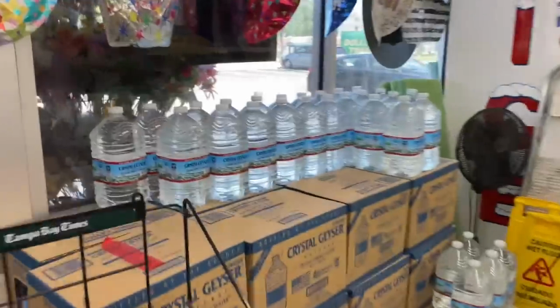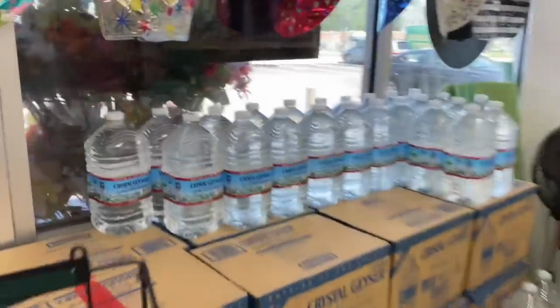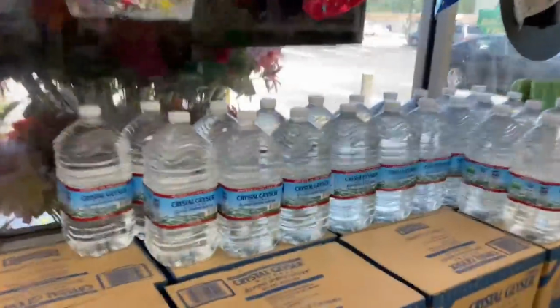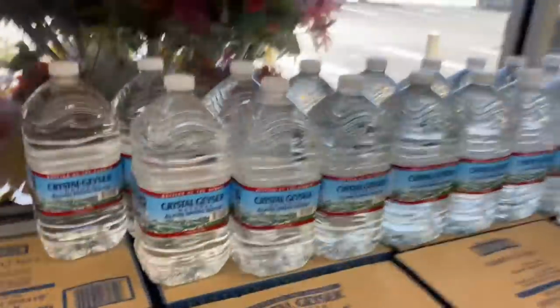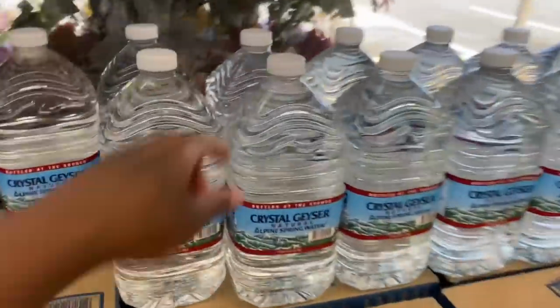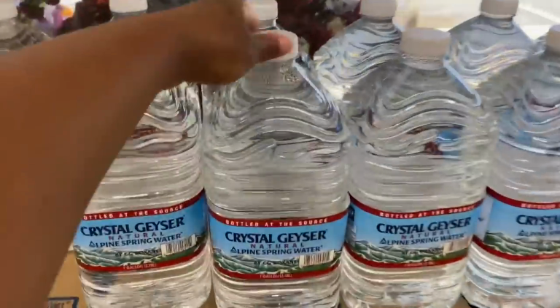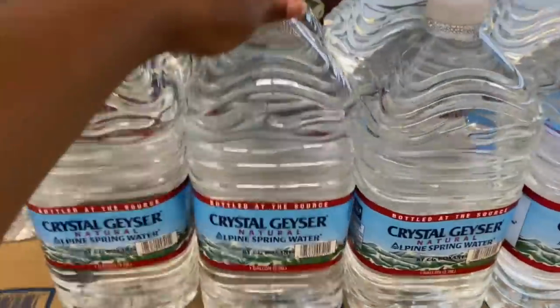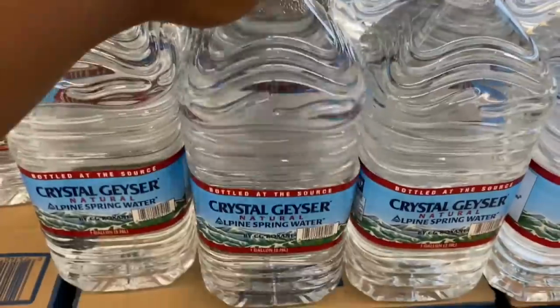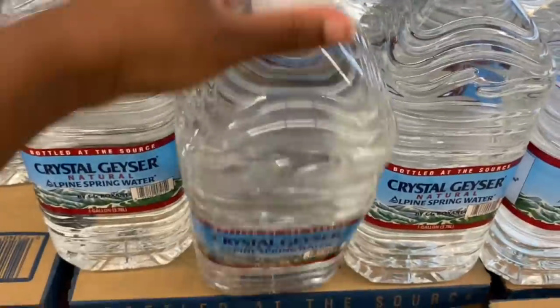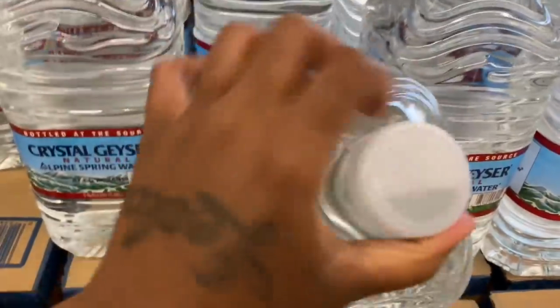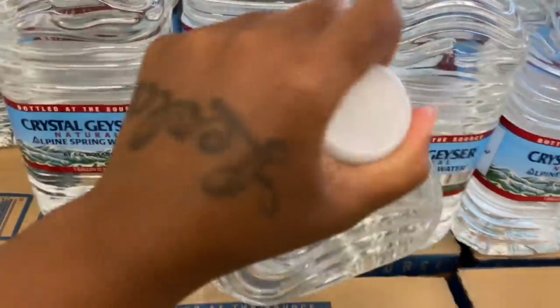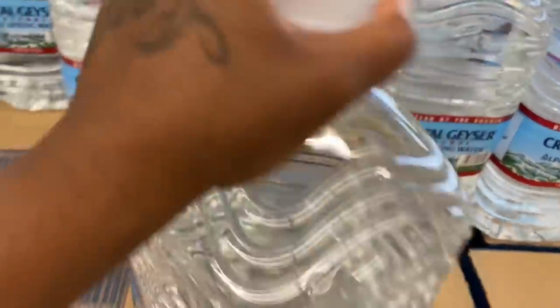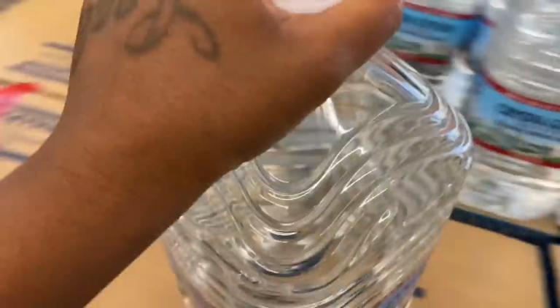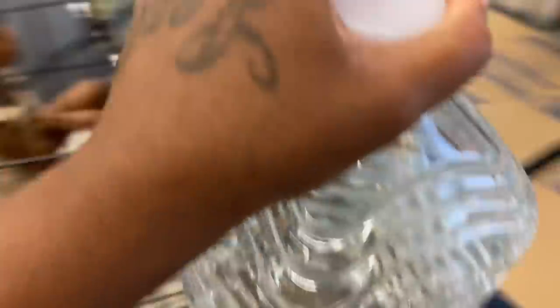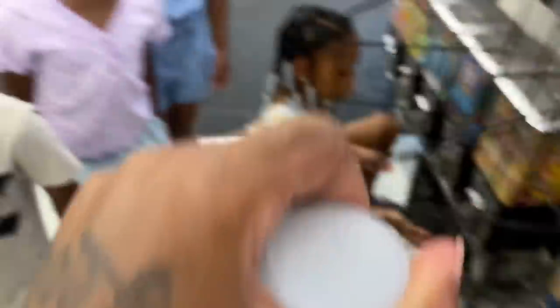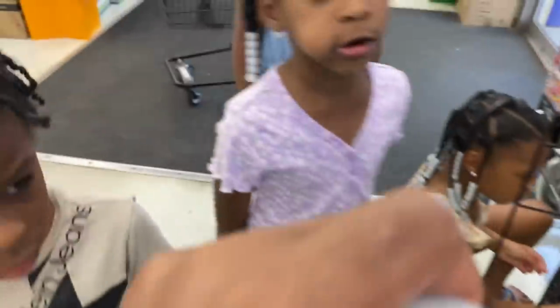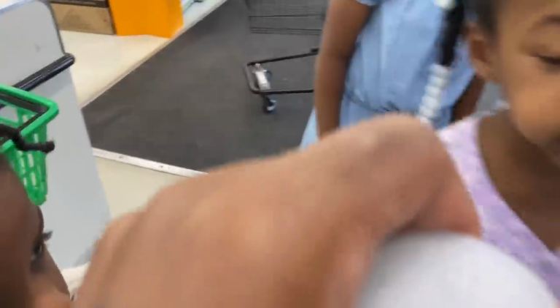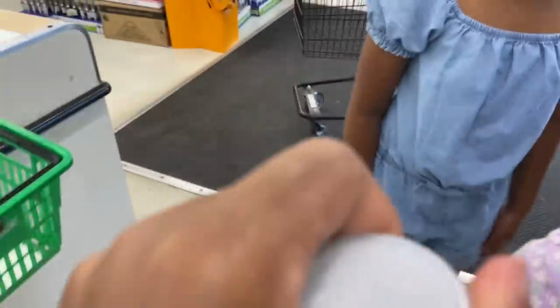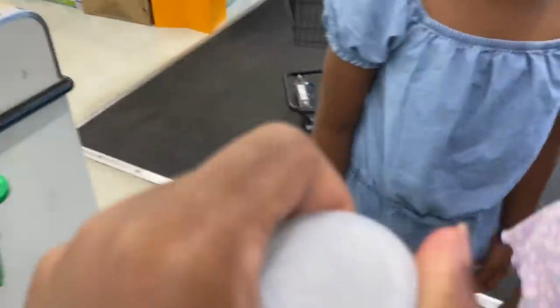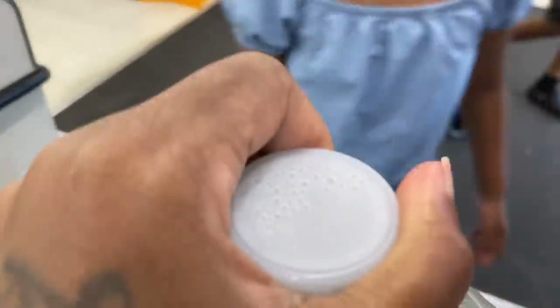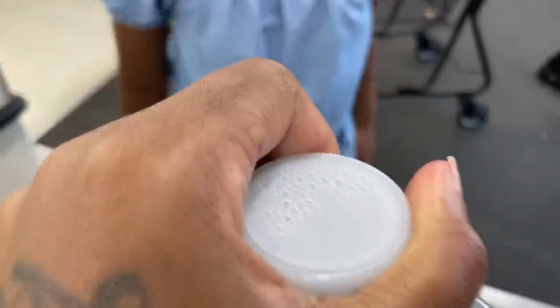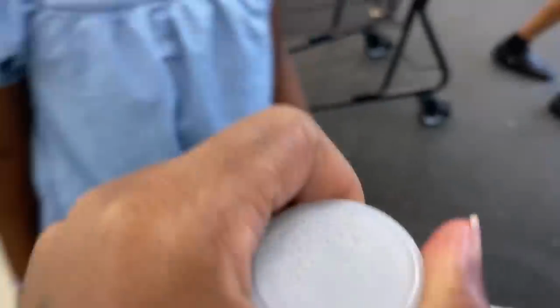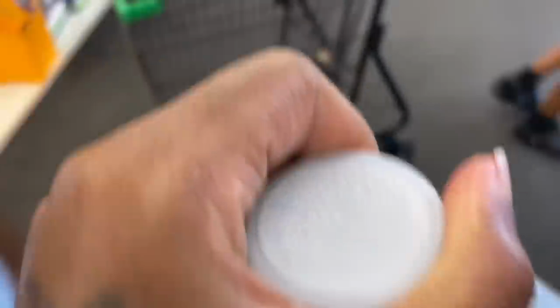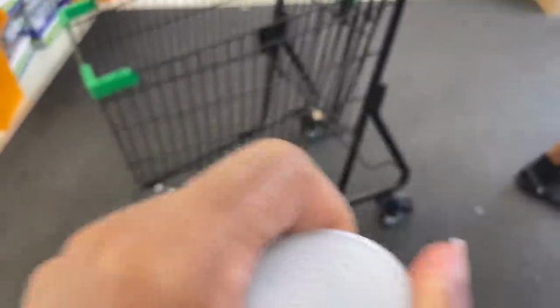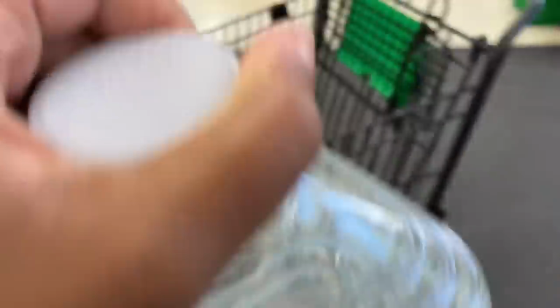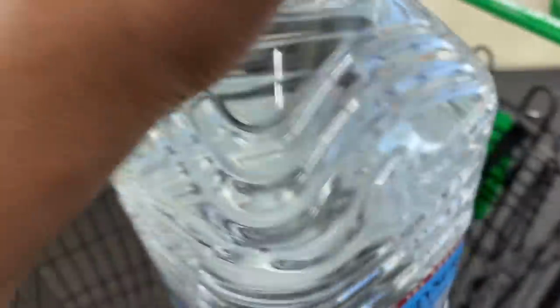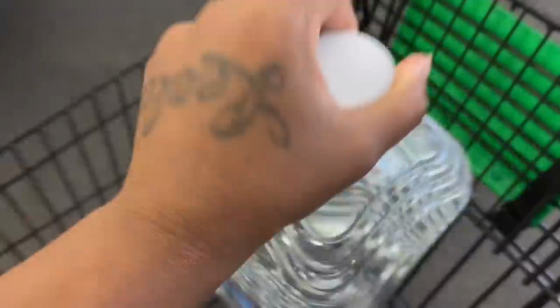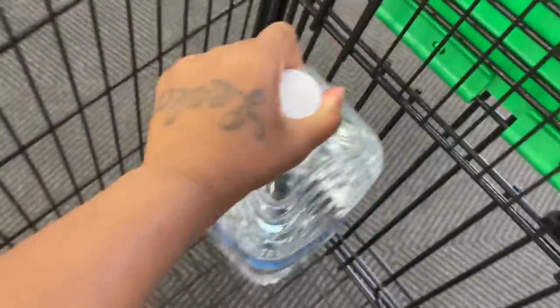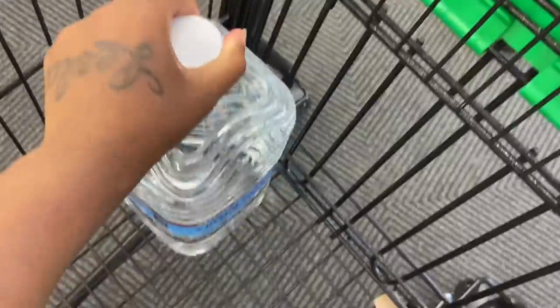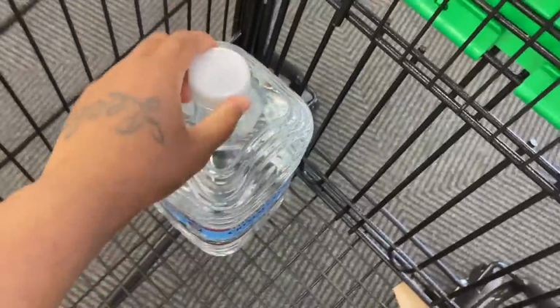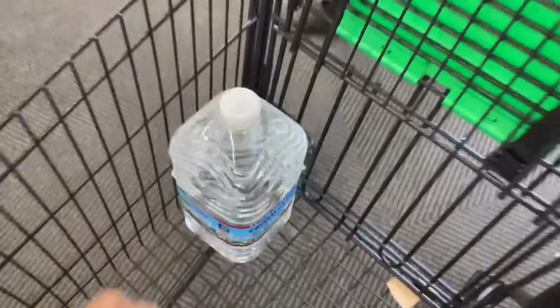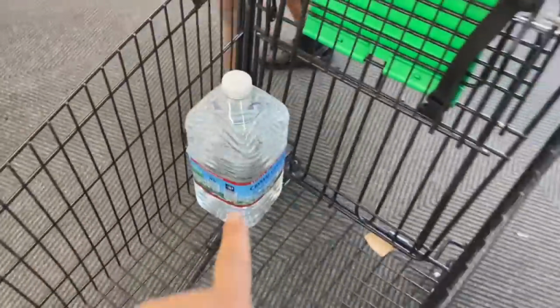I'm gonna get some of this spring water. Oh, they don't have a little handle on them anymore. Tell her to get me another one of those.